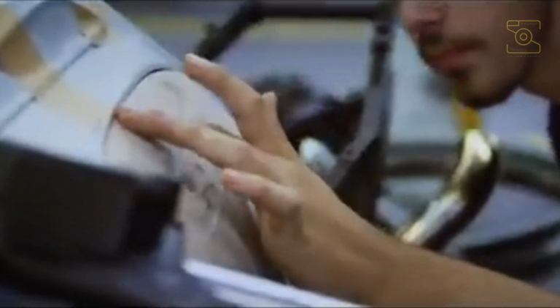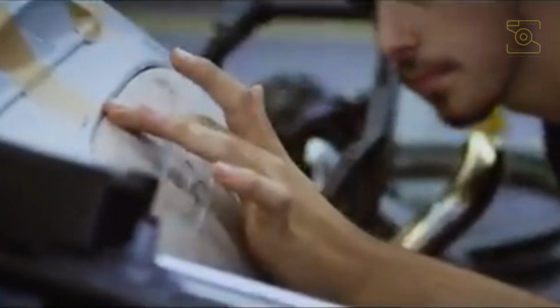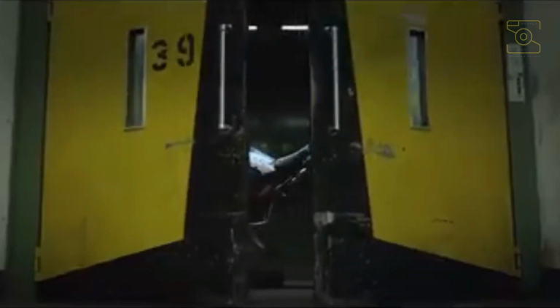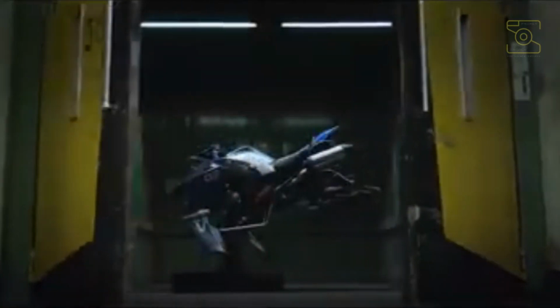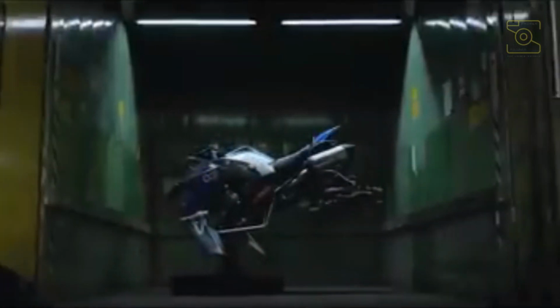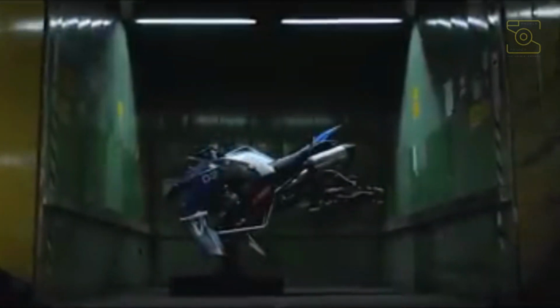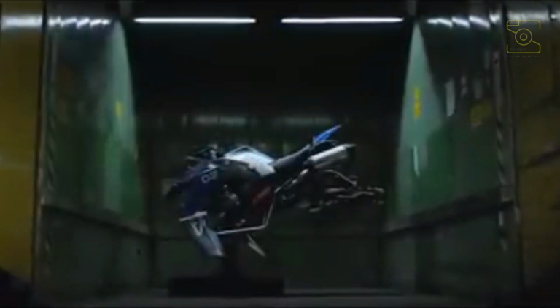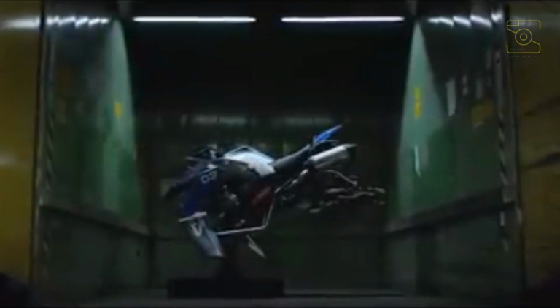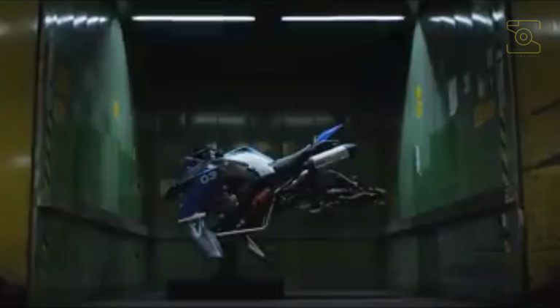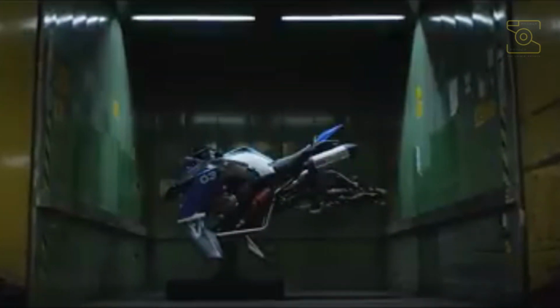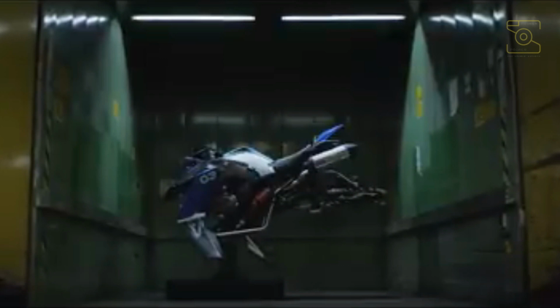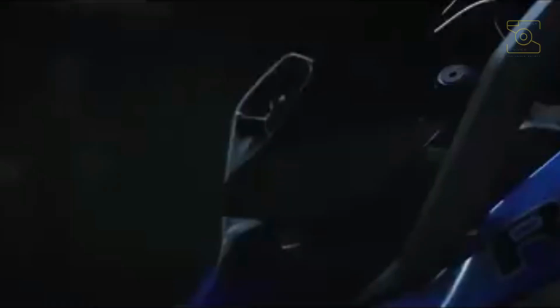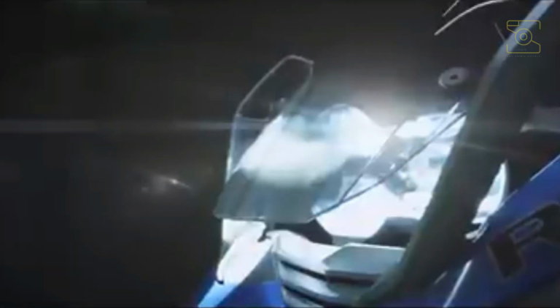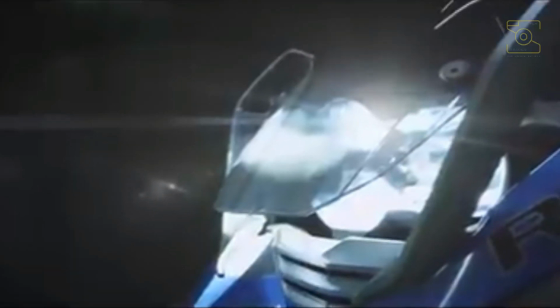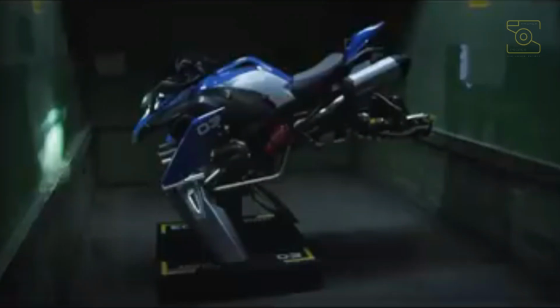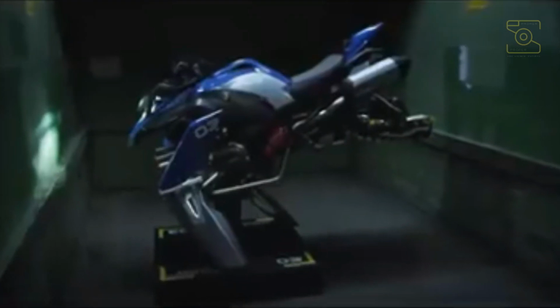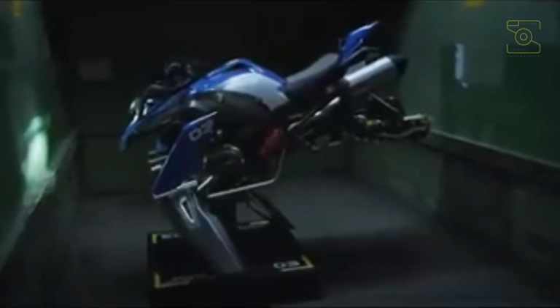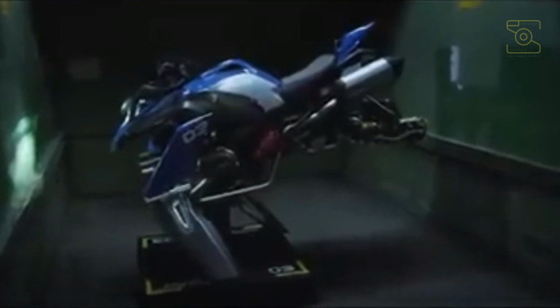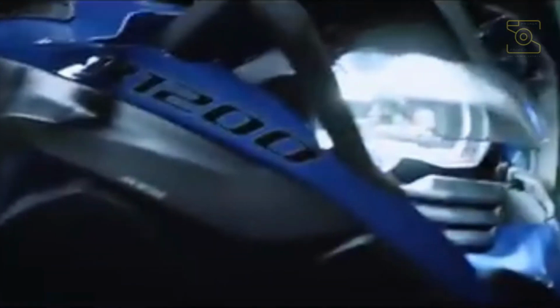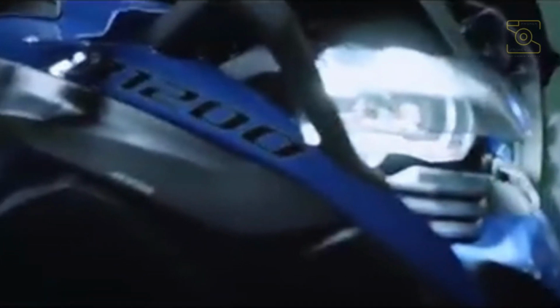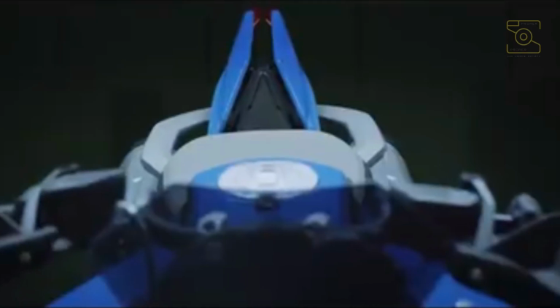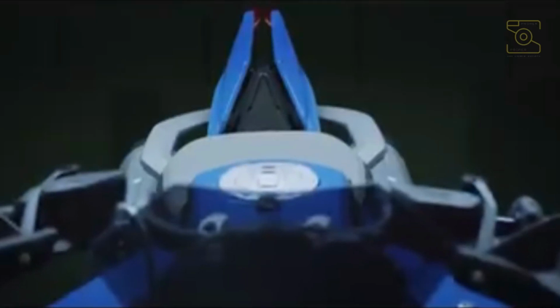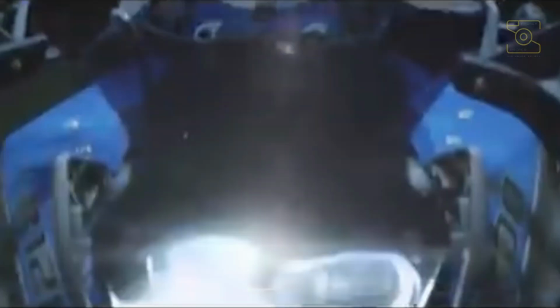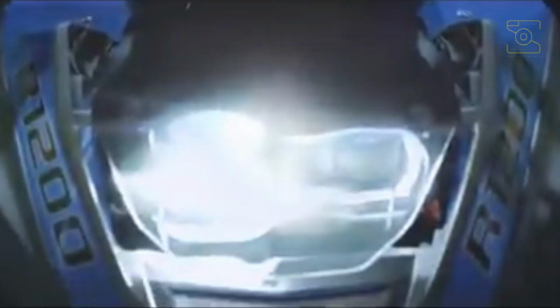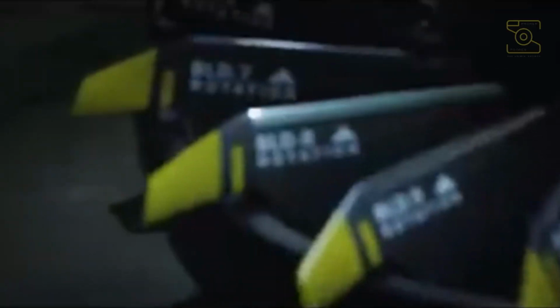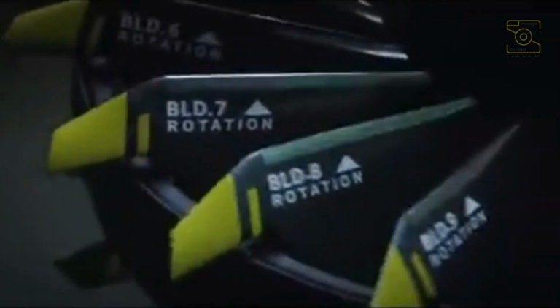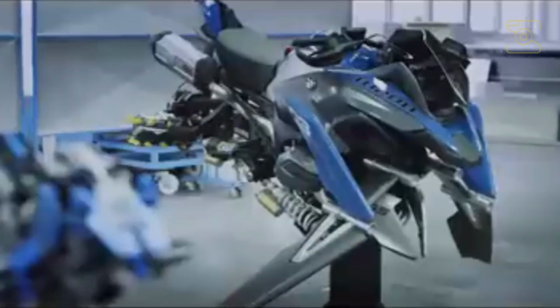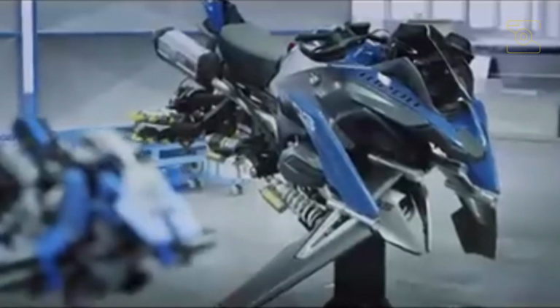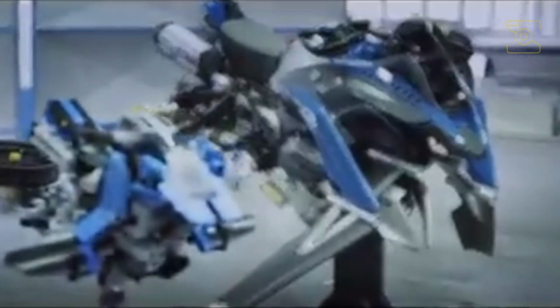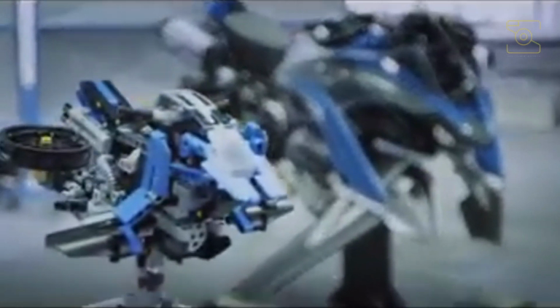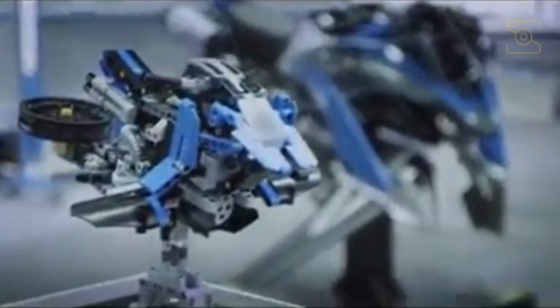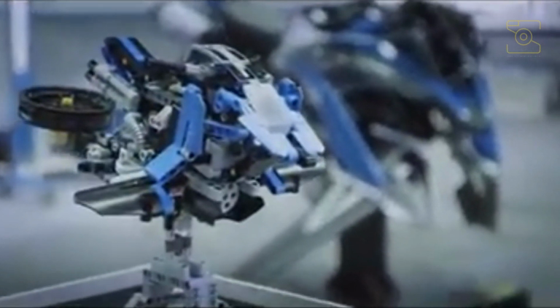The hover ride concept not only incorporates the BMW Motorrad design DNA — with typical elements such as the boxer engine and the characteristic GS silhouette — it also draws on the LEGO Technic stylistic idiom.